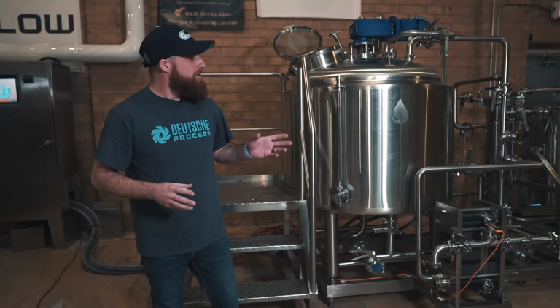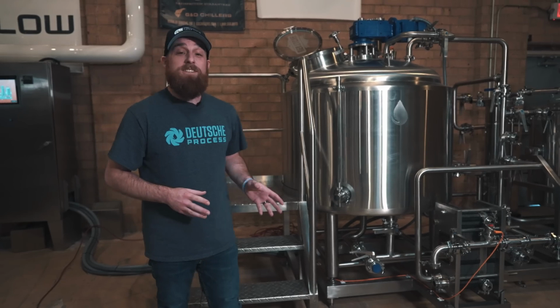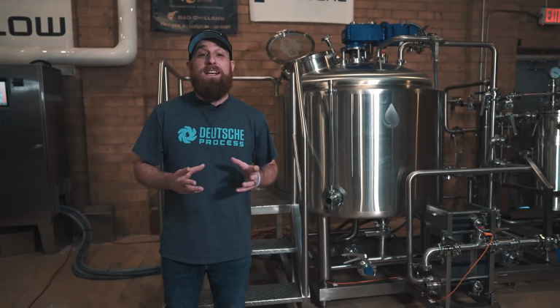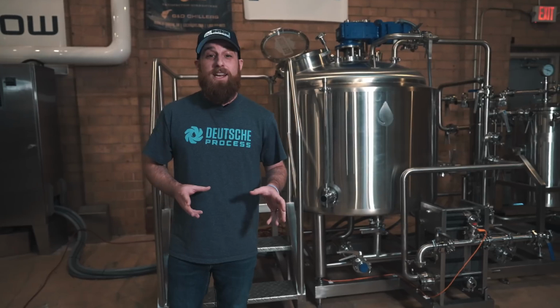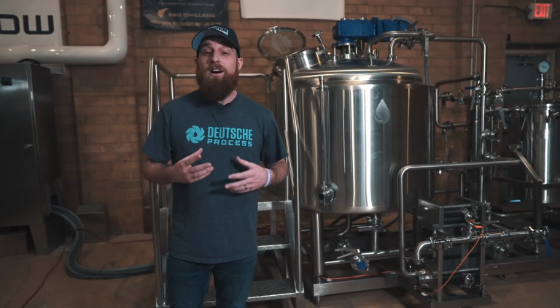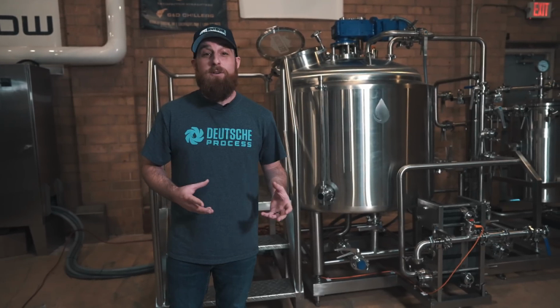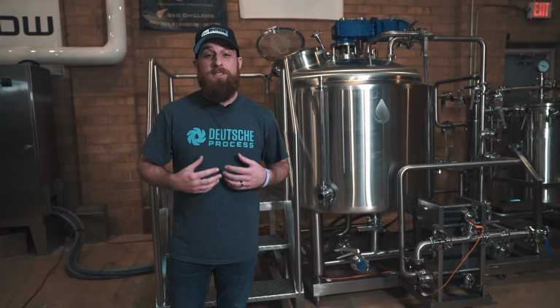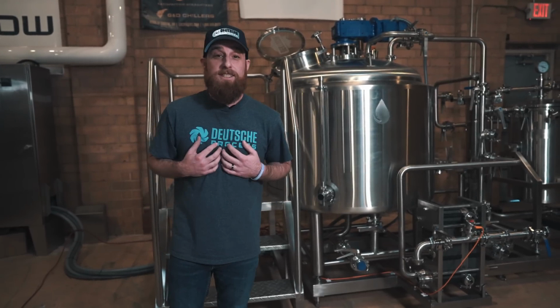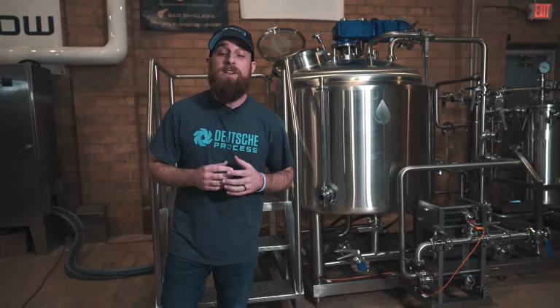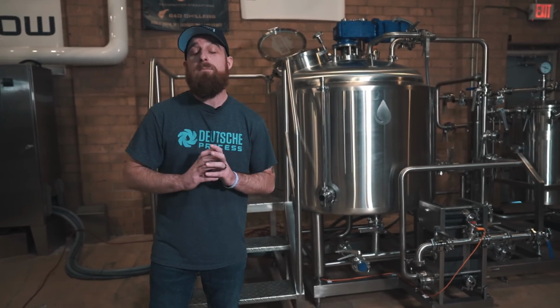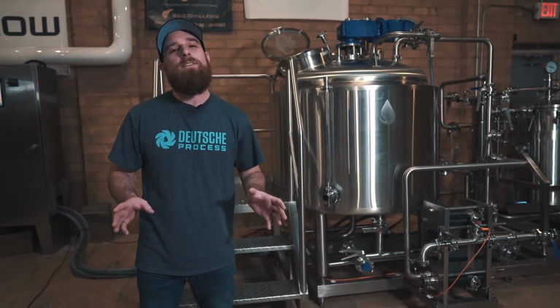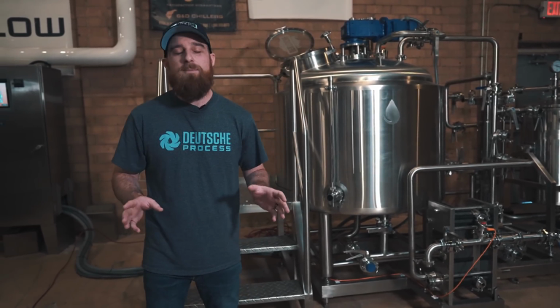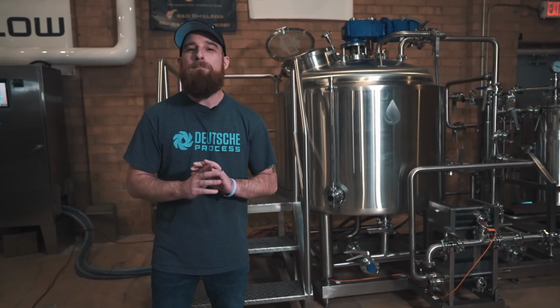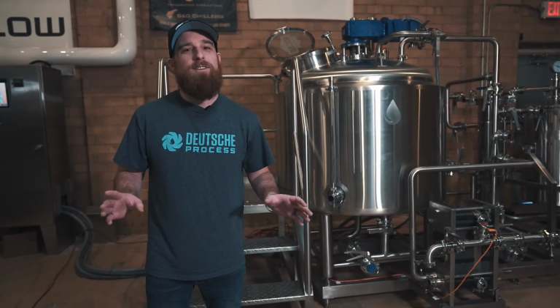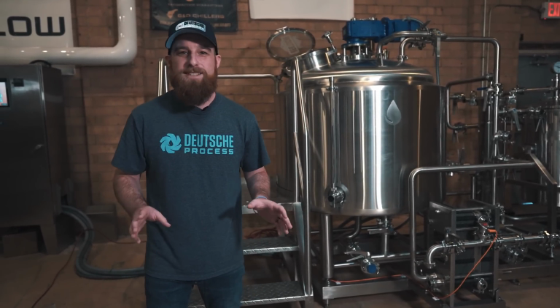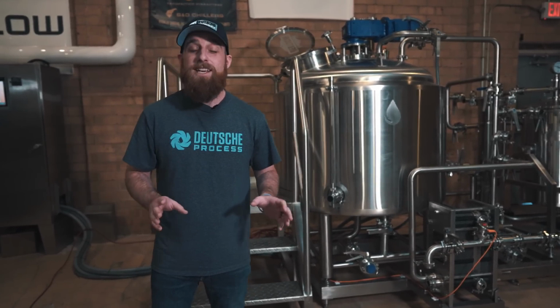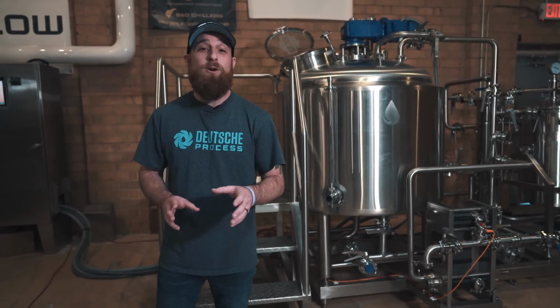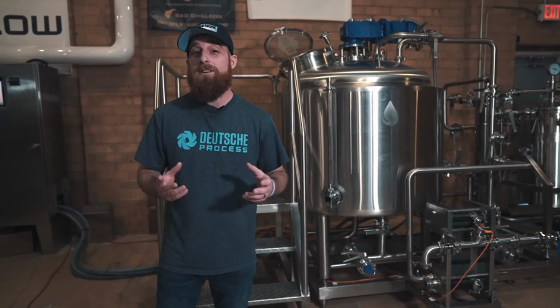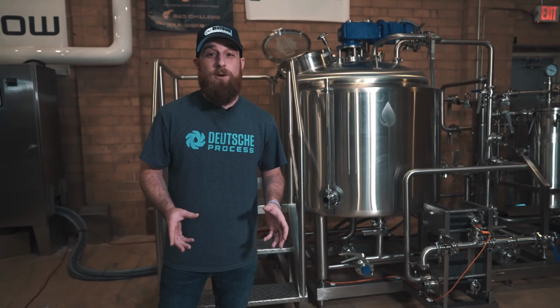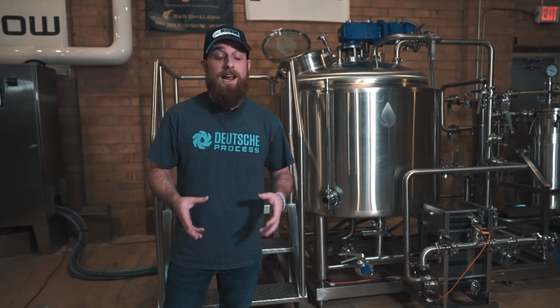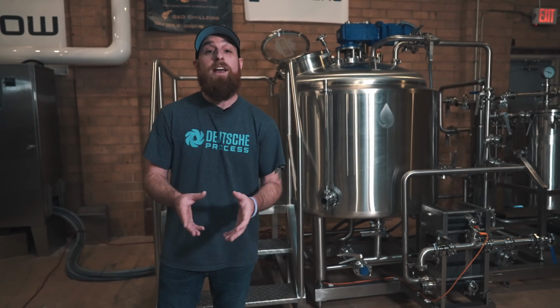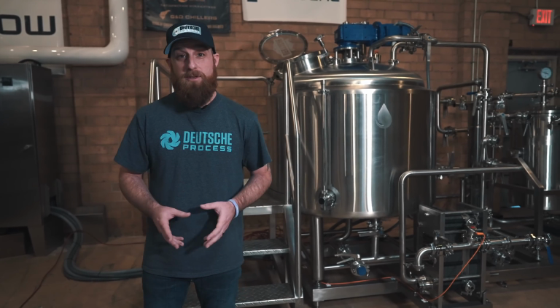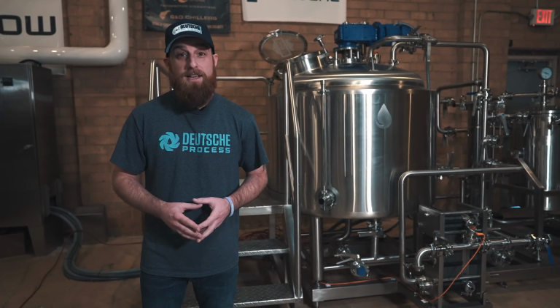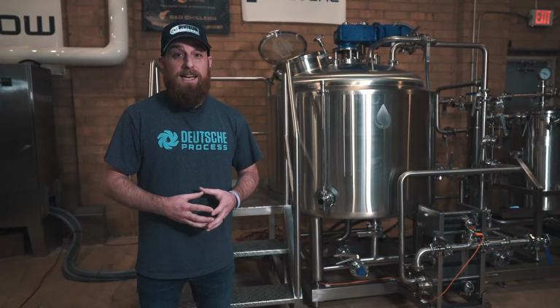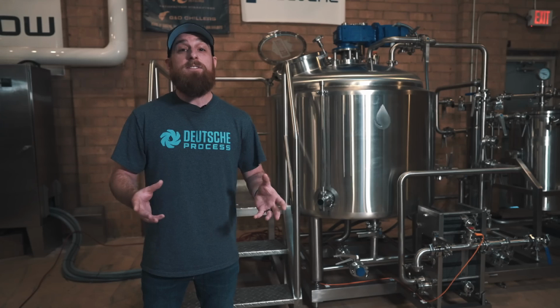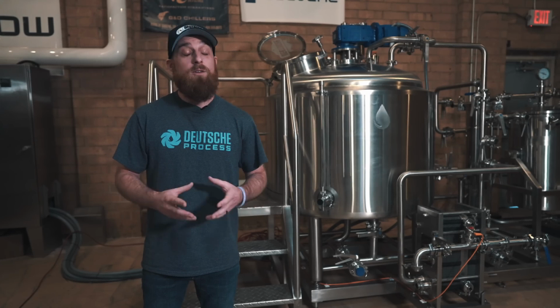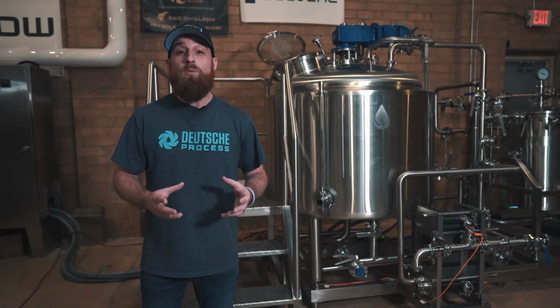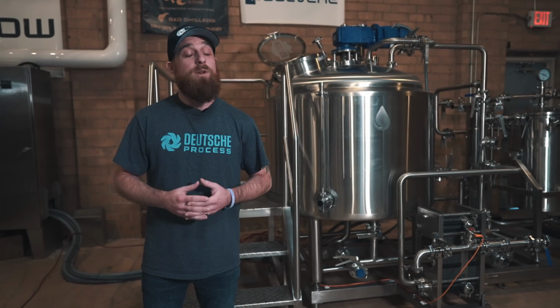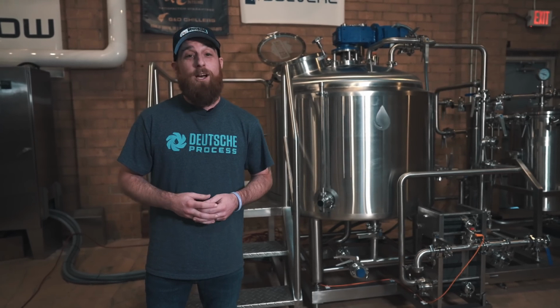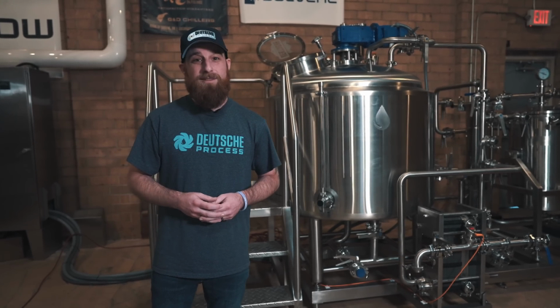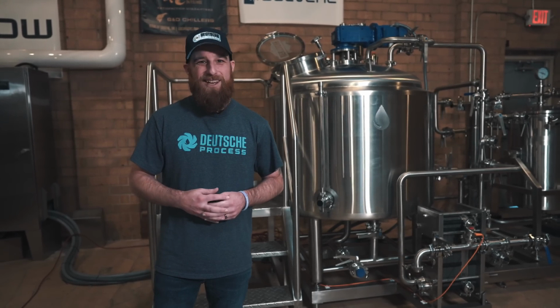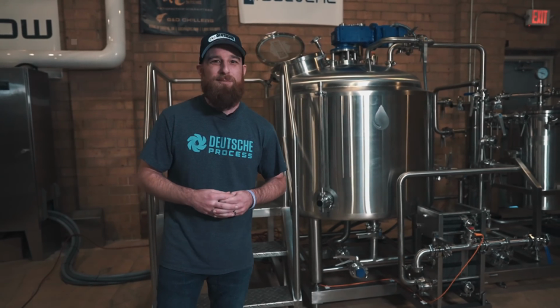So that was just a basic rundown of an infused beverage in our system. We know there's a million different recipes and a million different ways that you can get your final product or SKU out there, and we want to help you do that. So give us a call — don't wait. We'd love to help you out. Thanks for stopping by.